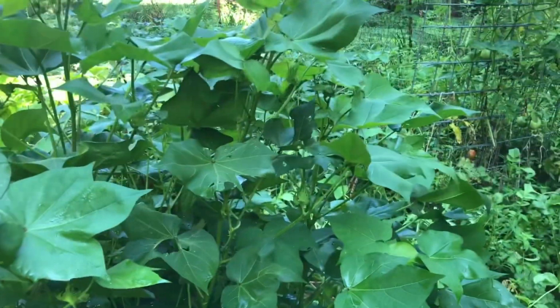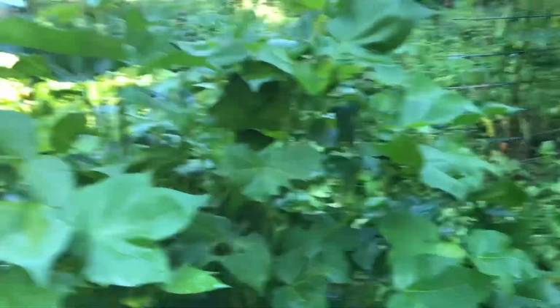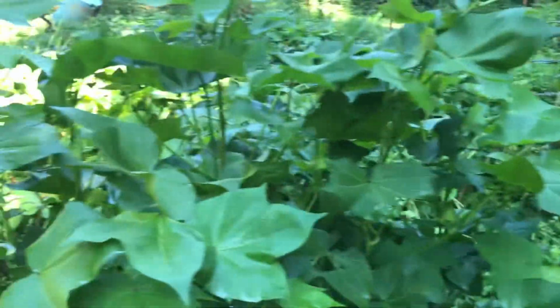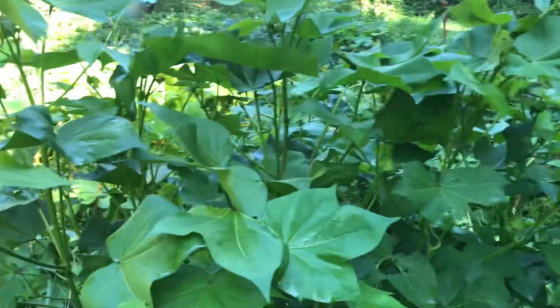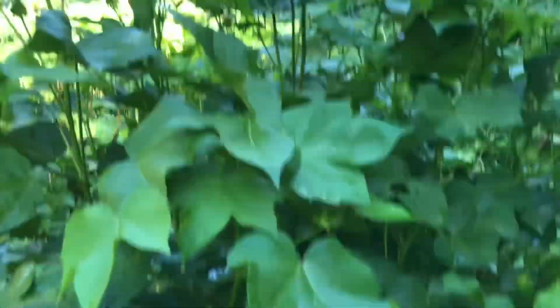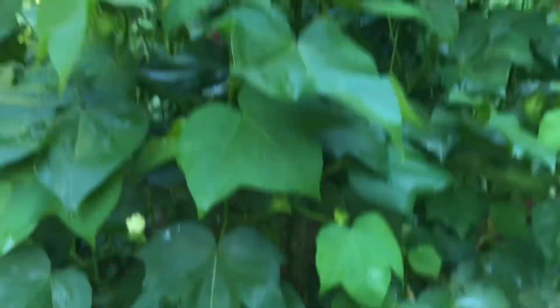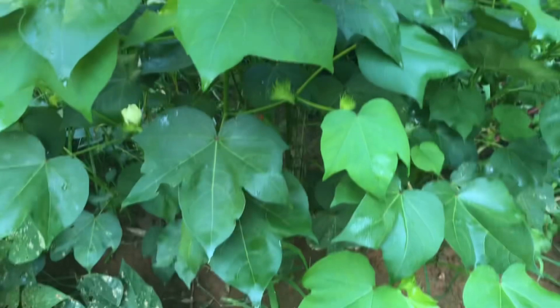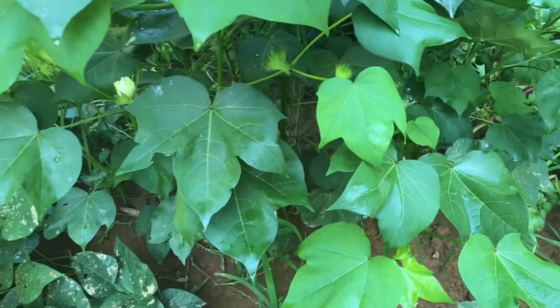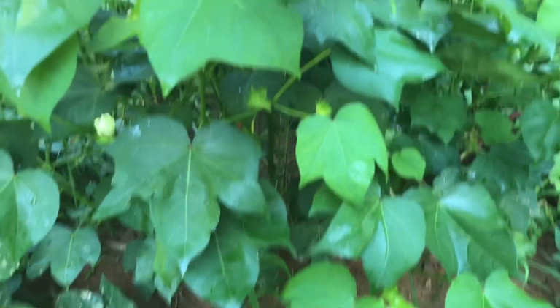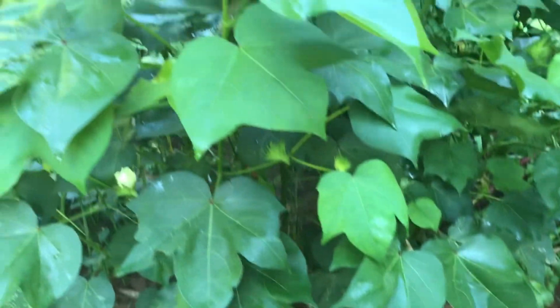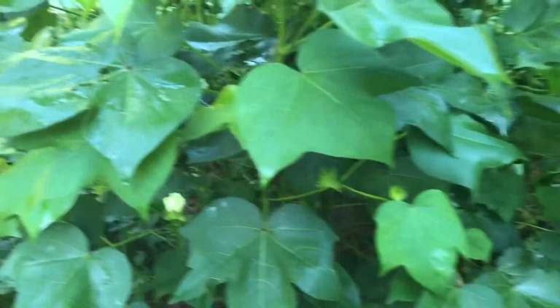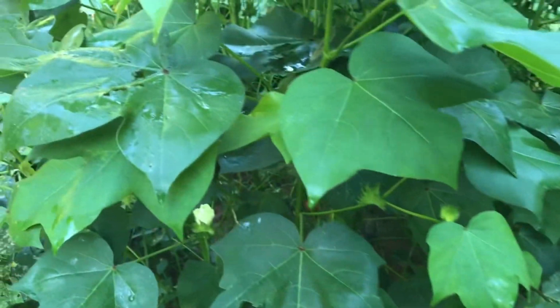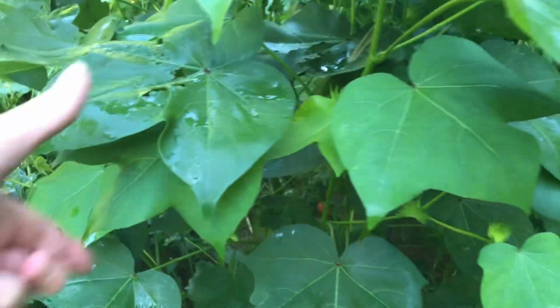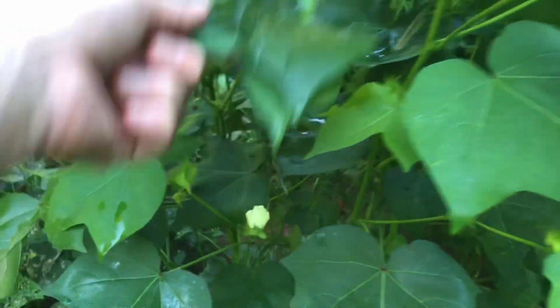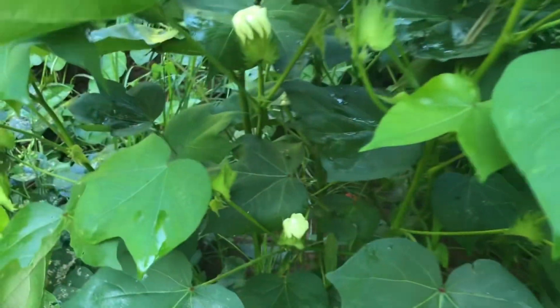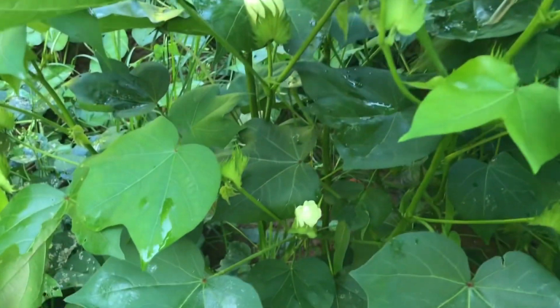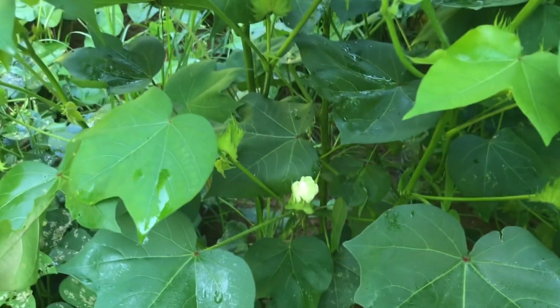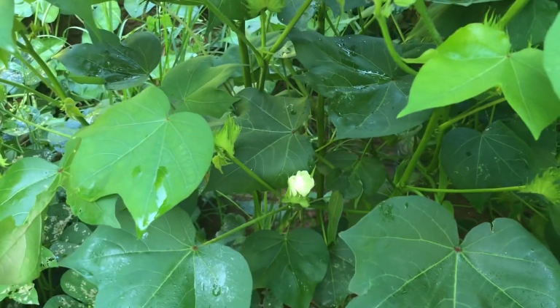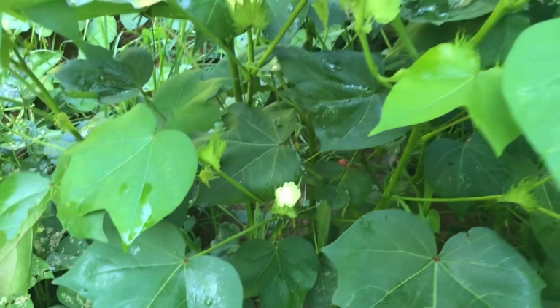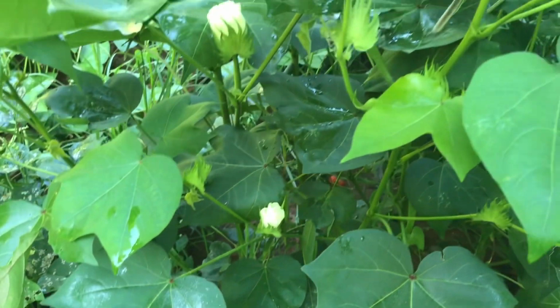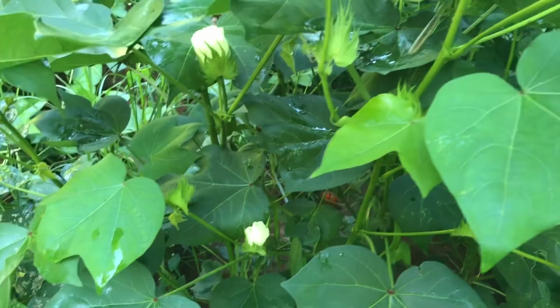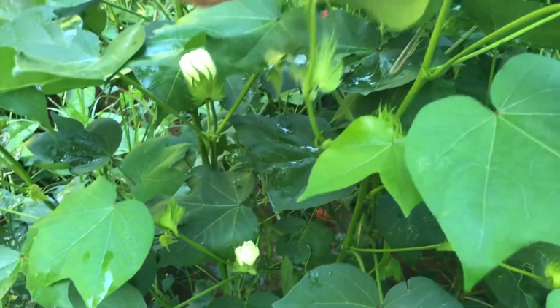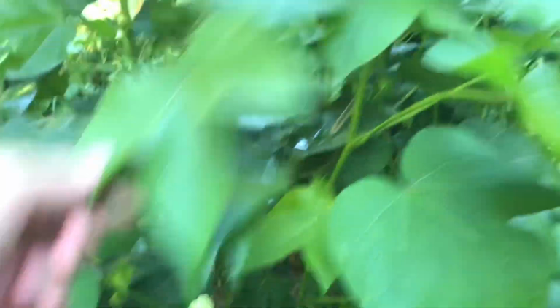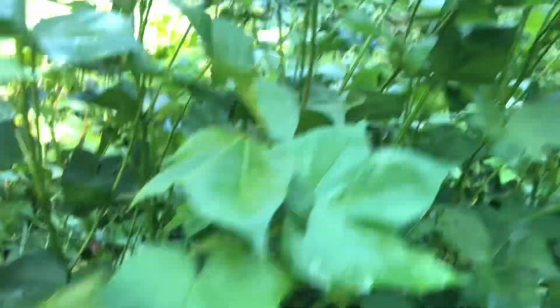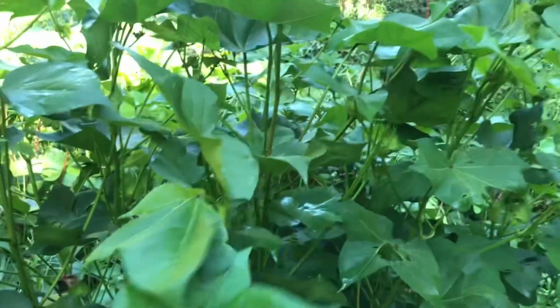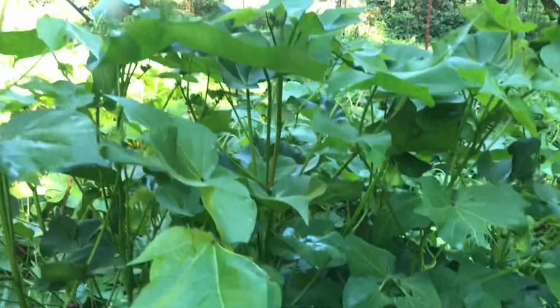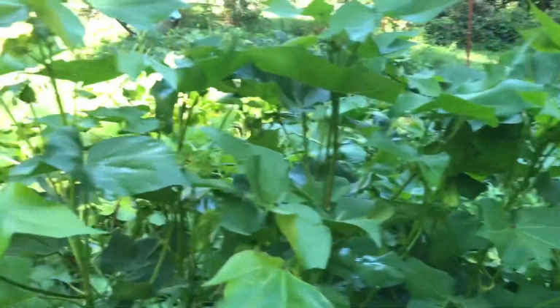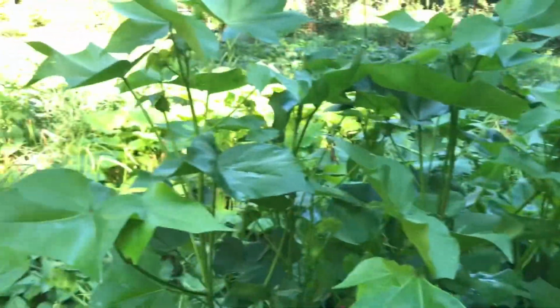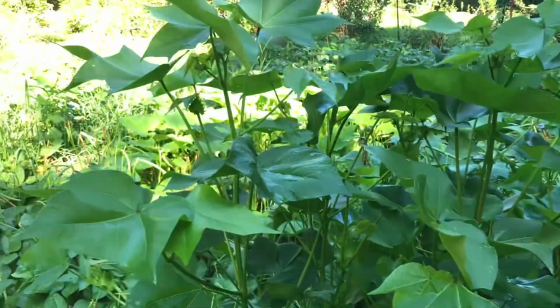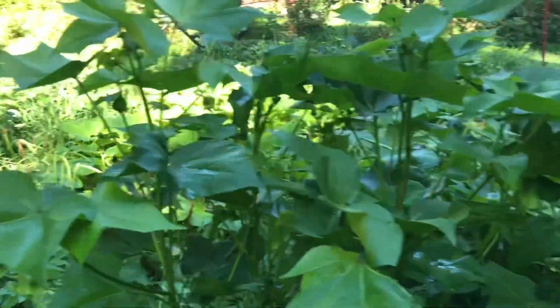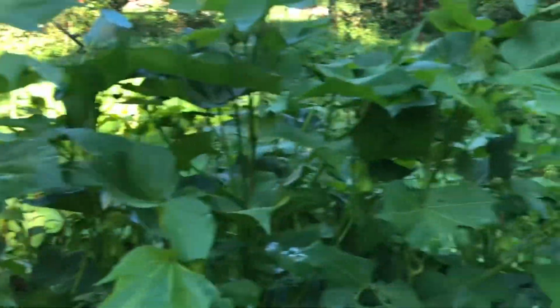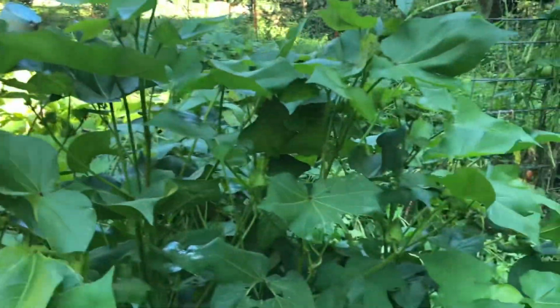I didn't grow any tobacco this year, but I got too much of it. I don't need any more. So maybe we'll just start growing cotton.